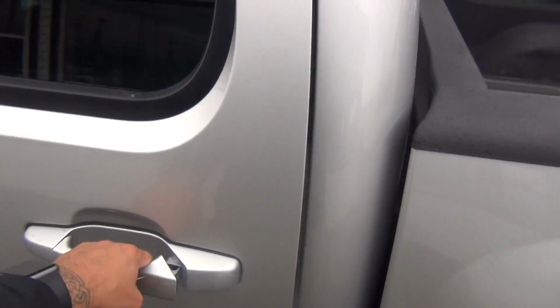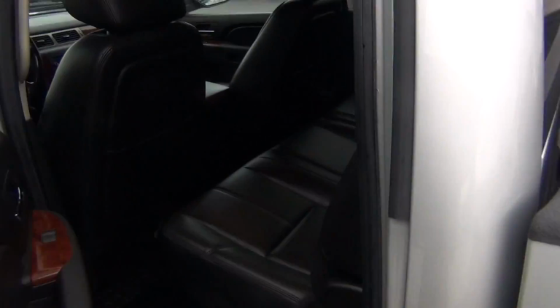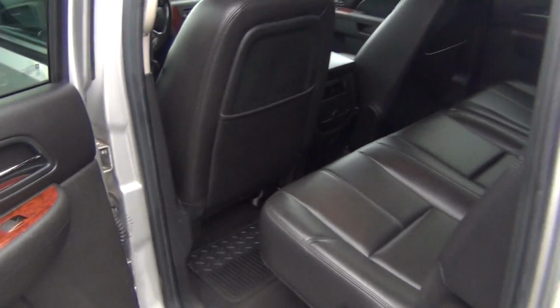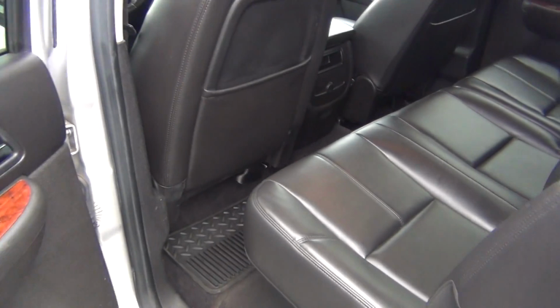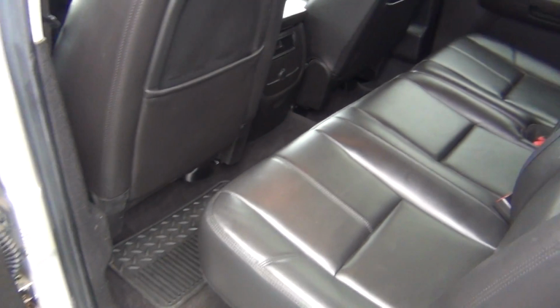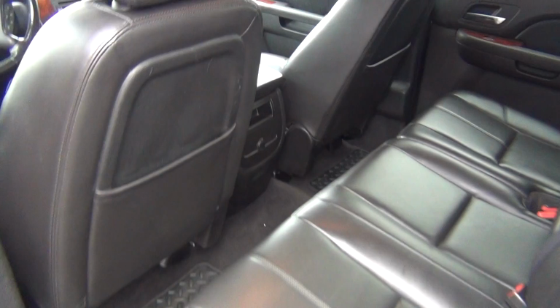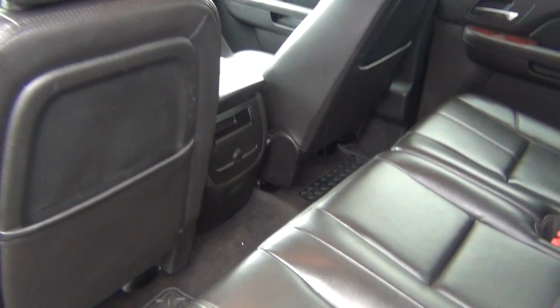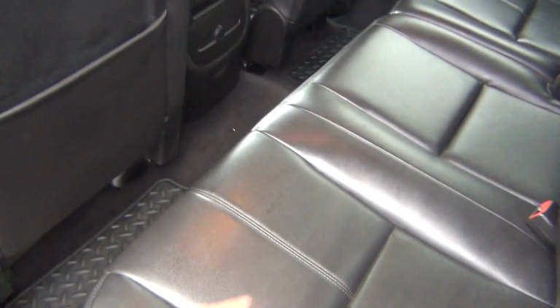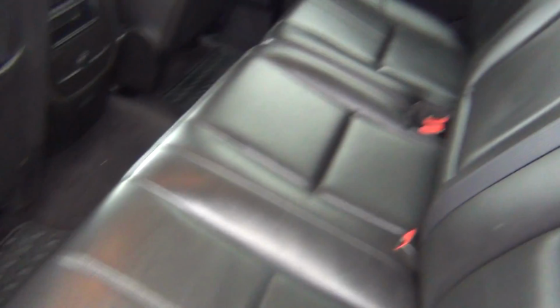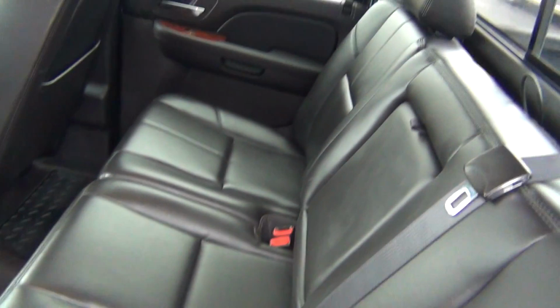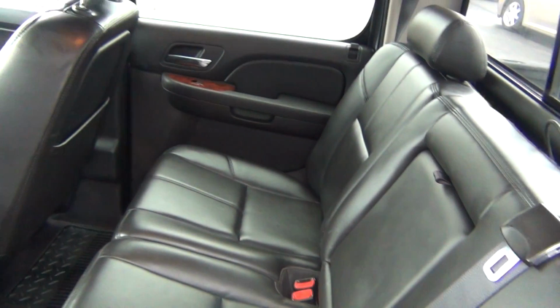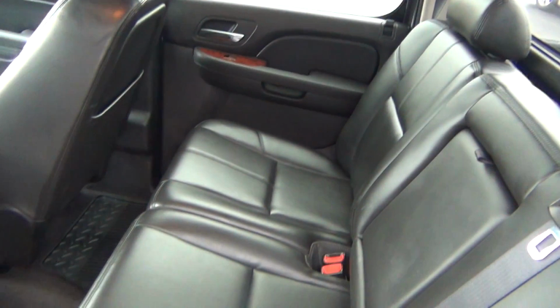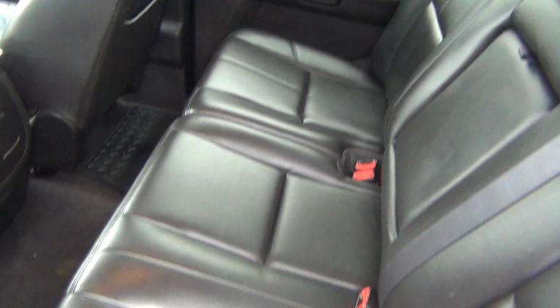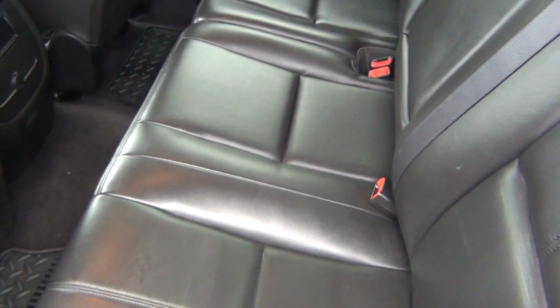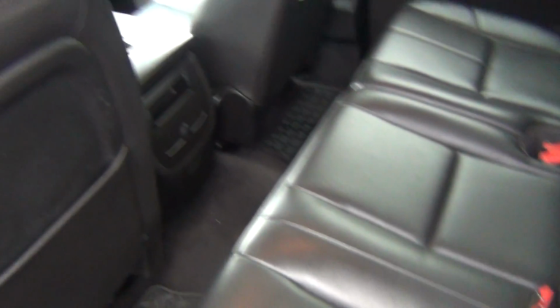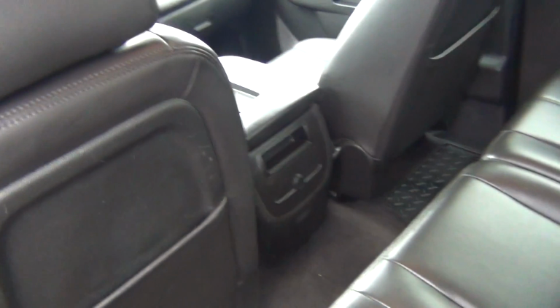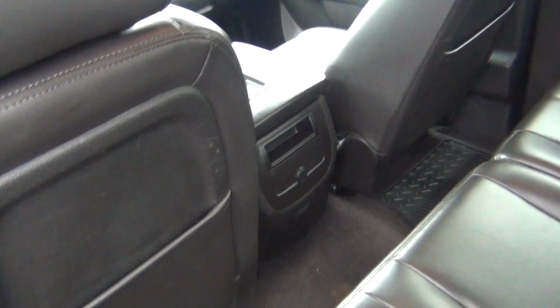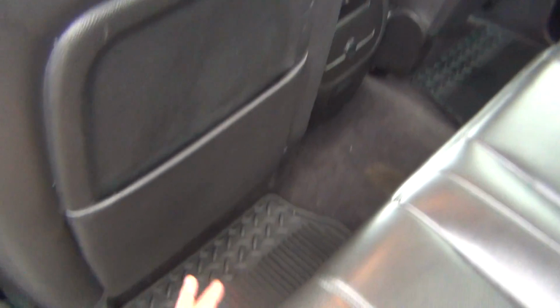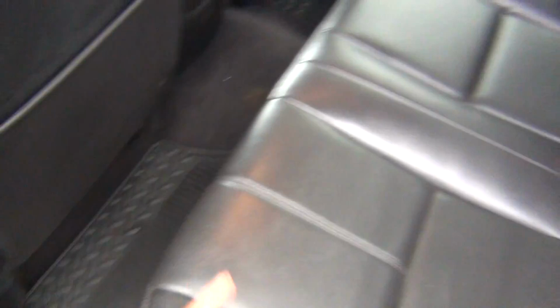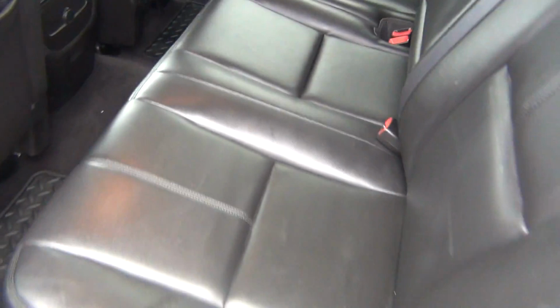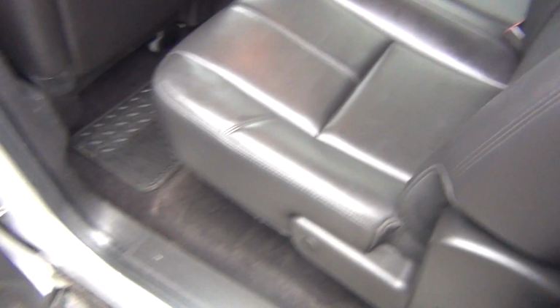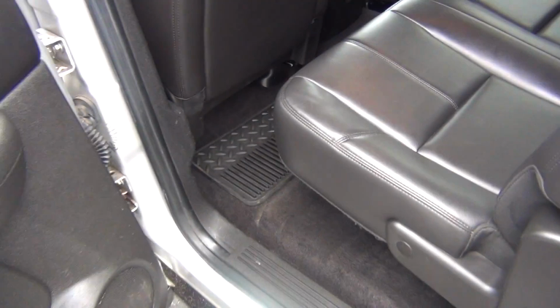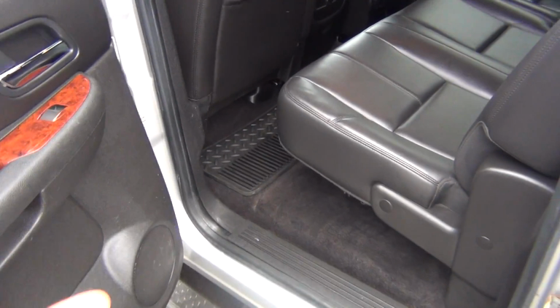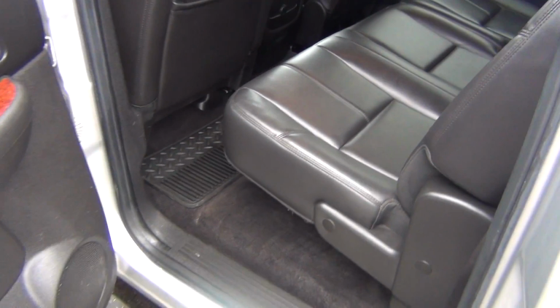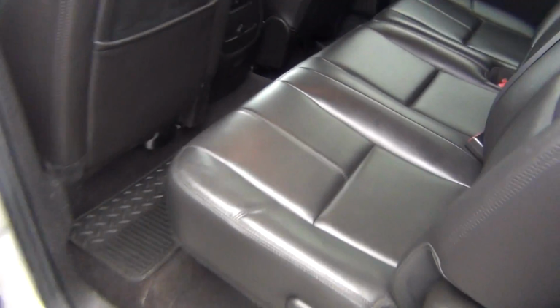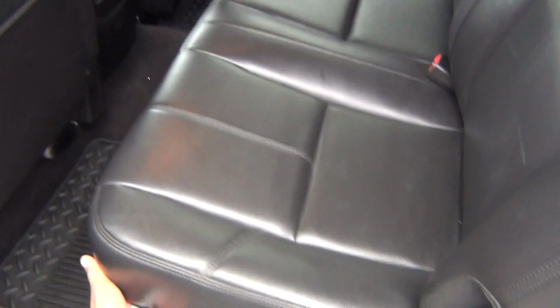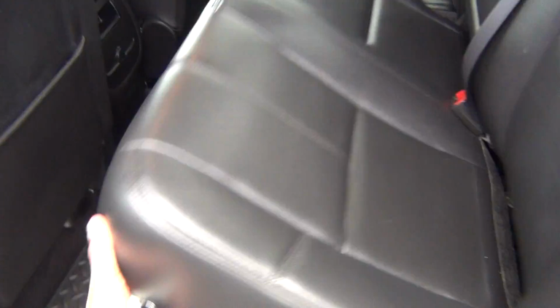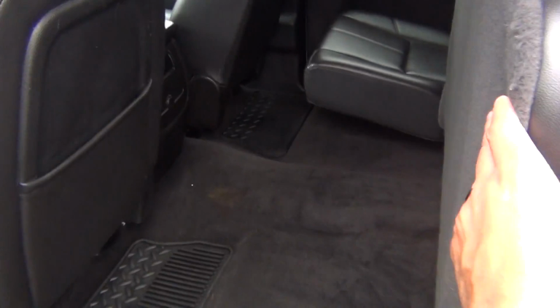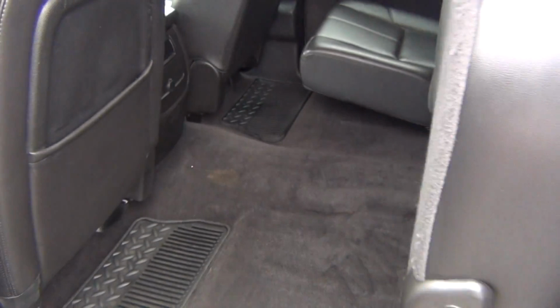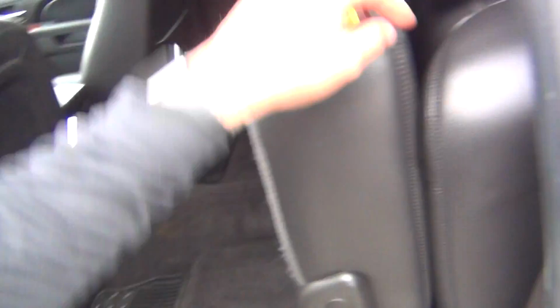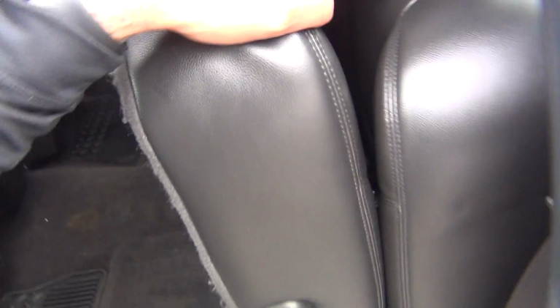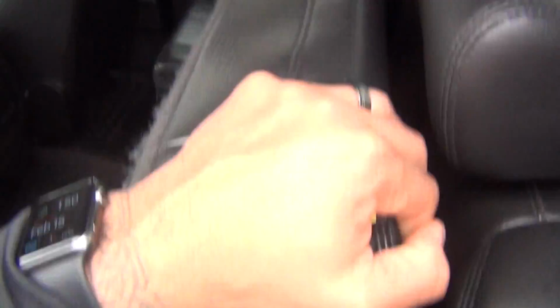Back seats, you can see, are in excellent shape as well. Looks like no one's ever even sat in the back seats — they're like brand new. All weather mats in the back as well. The seats fold up to give you more storage space in the back if needed.